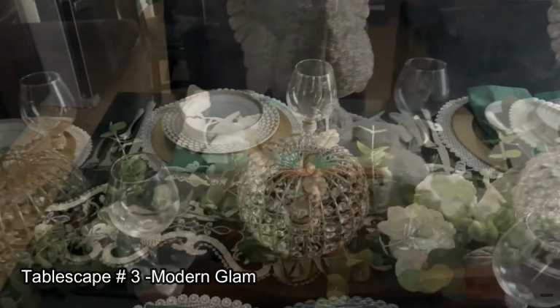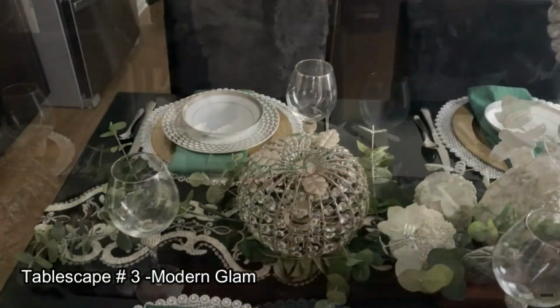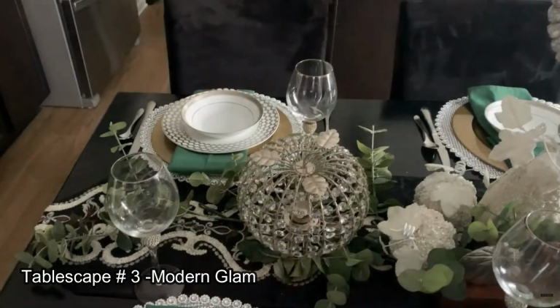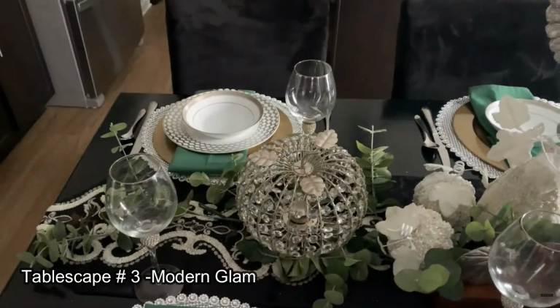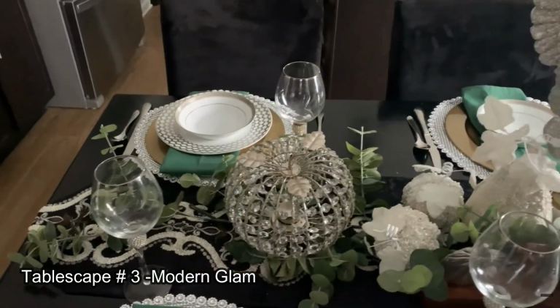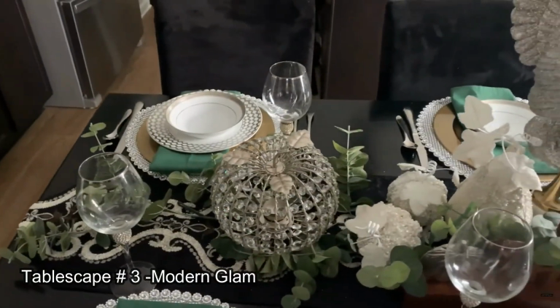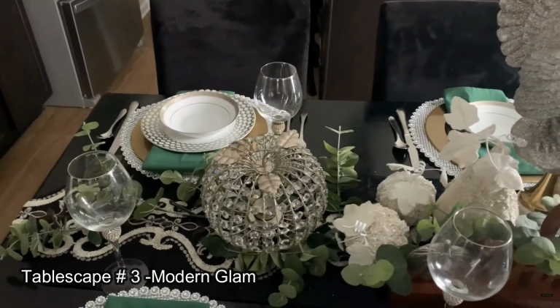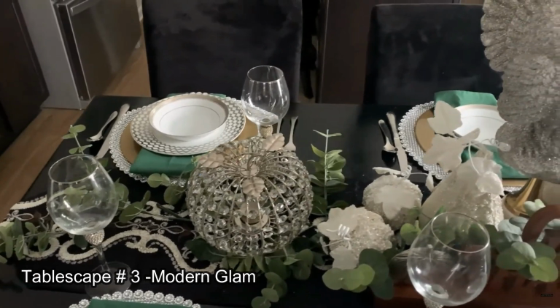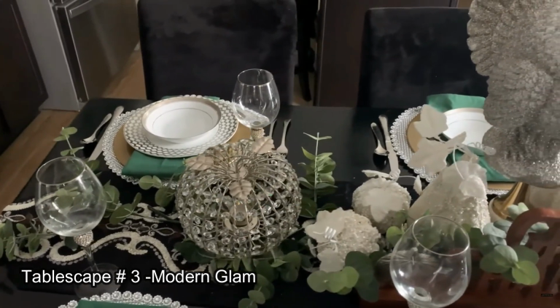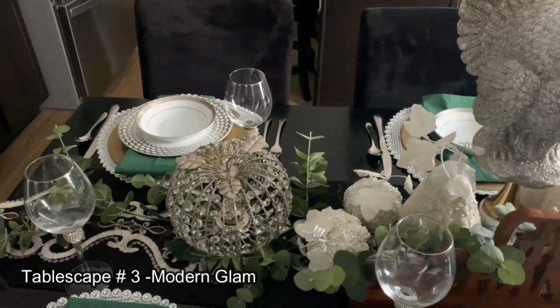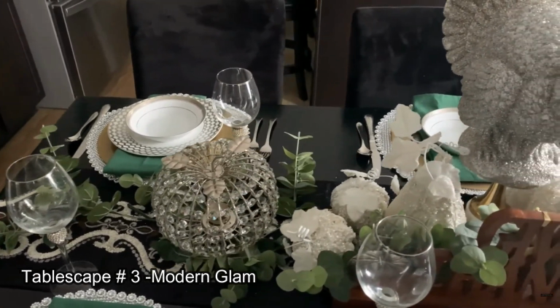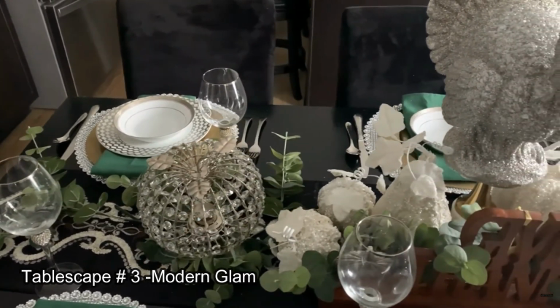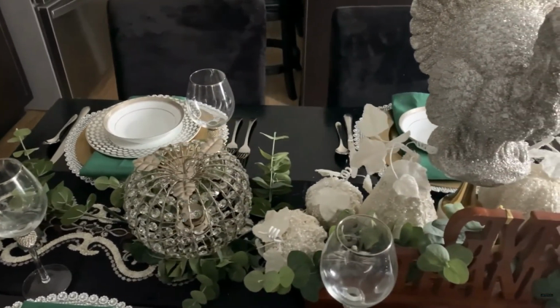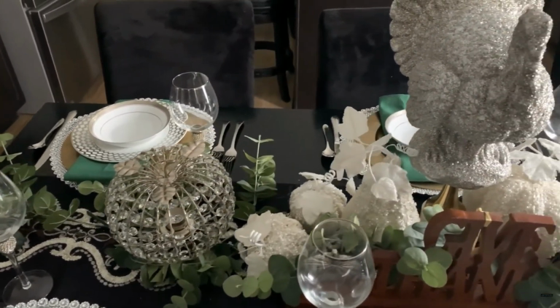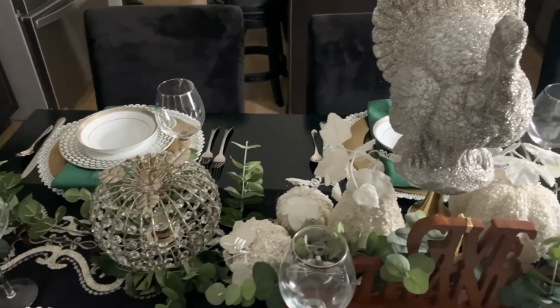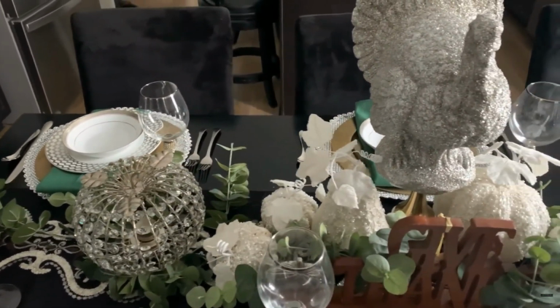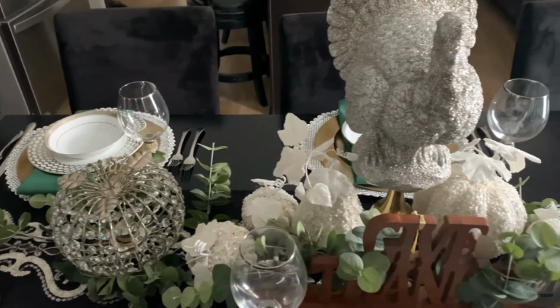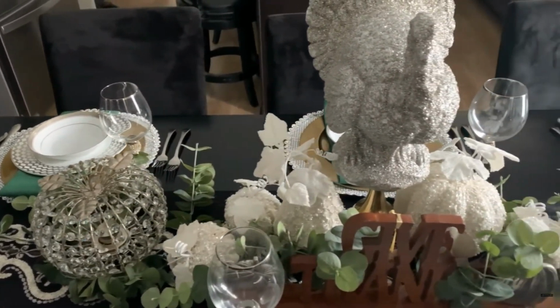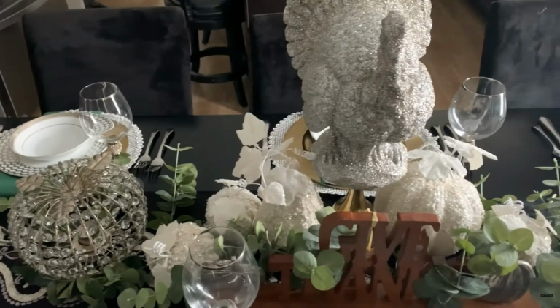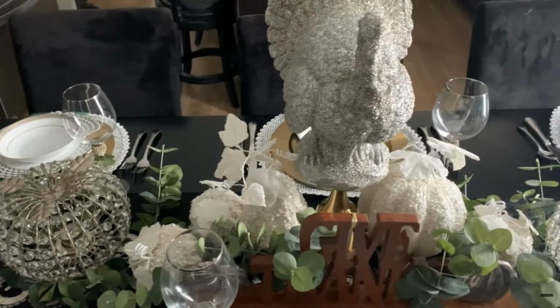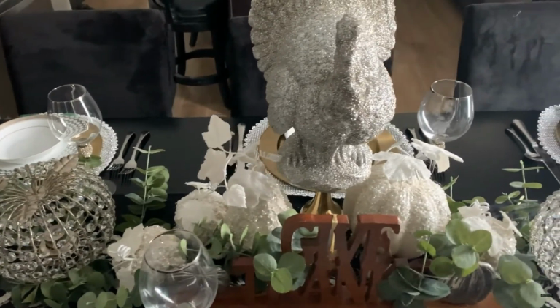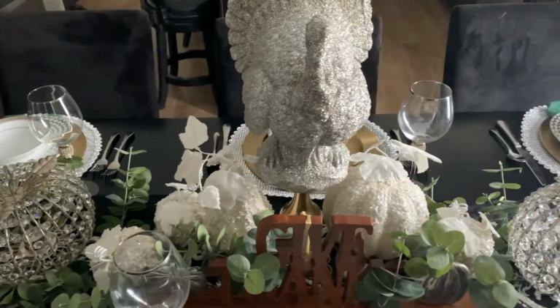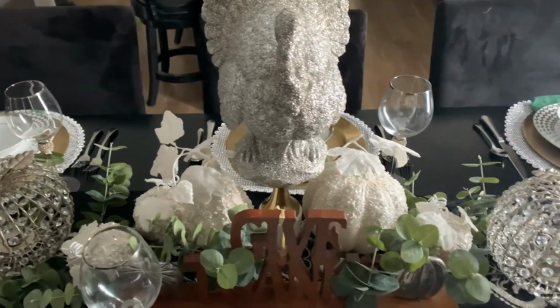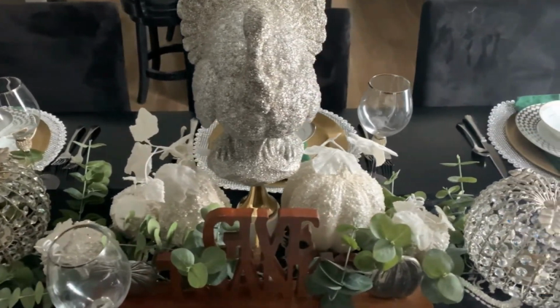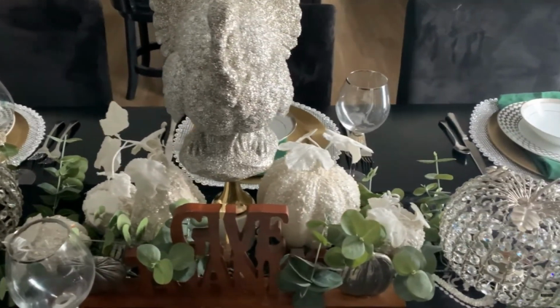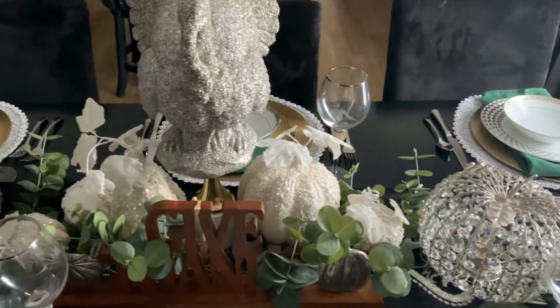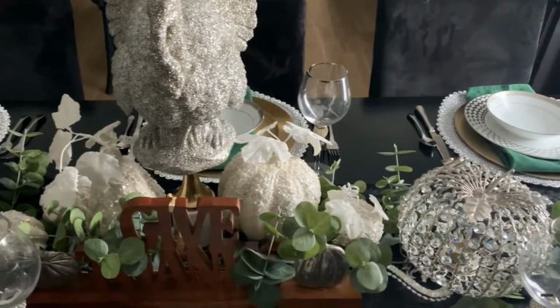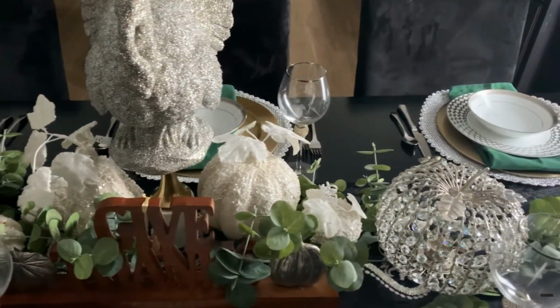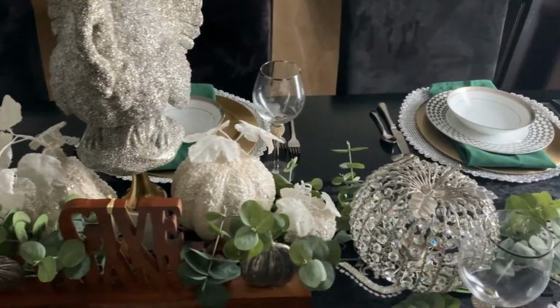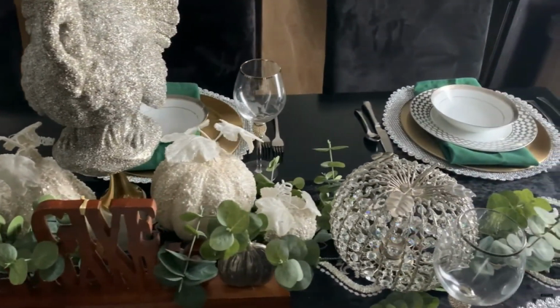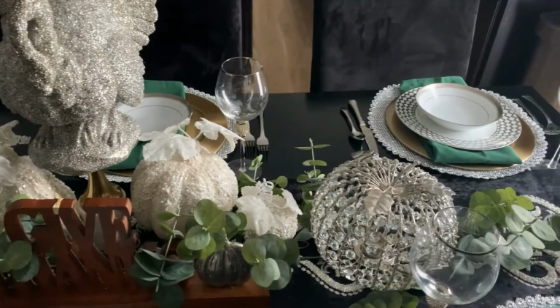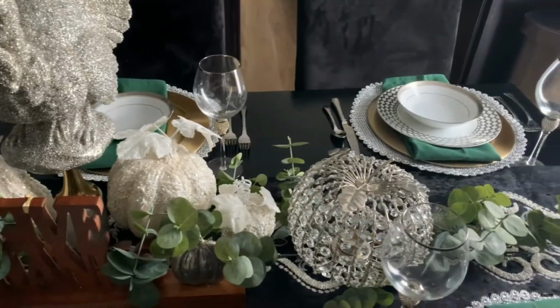Maybe you are not one for a lot of color. In this example, I have toned it down and we're using neutrals — your creams and your greens.